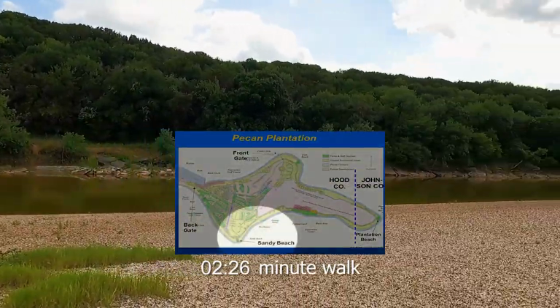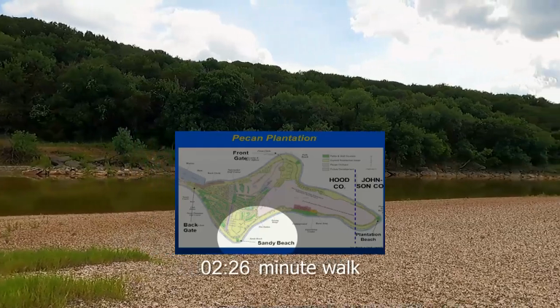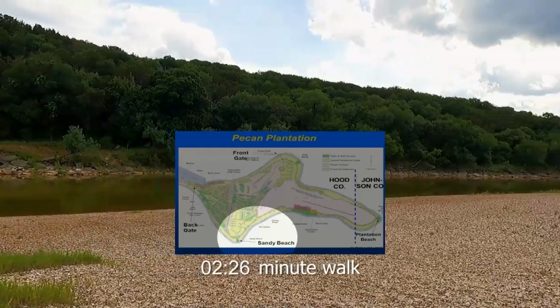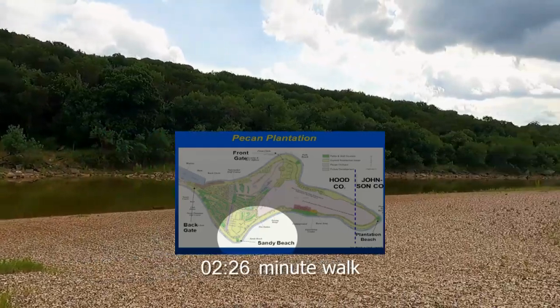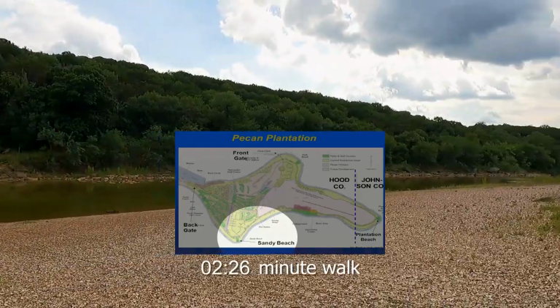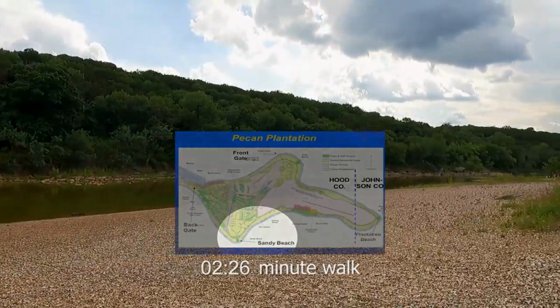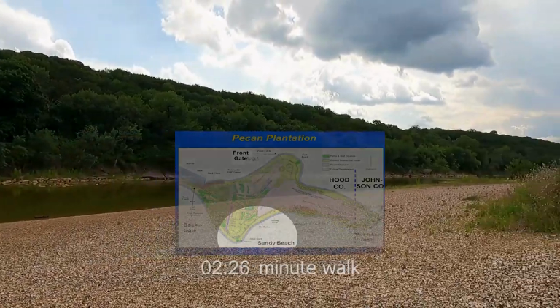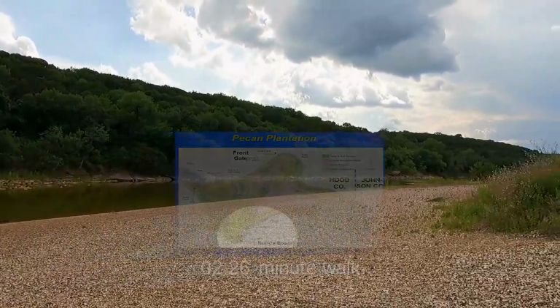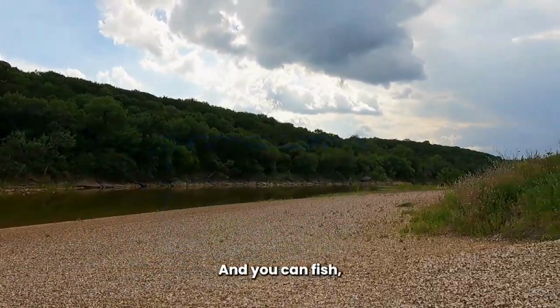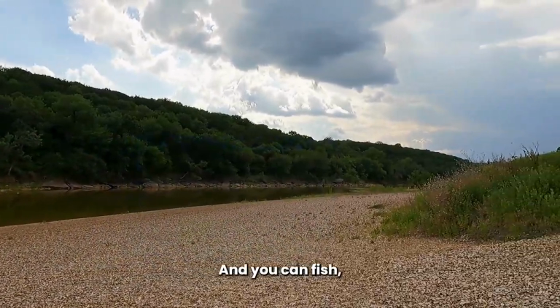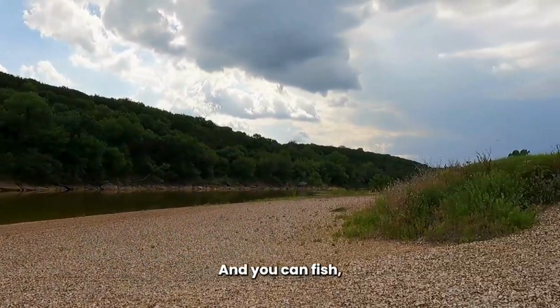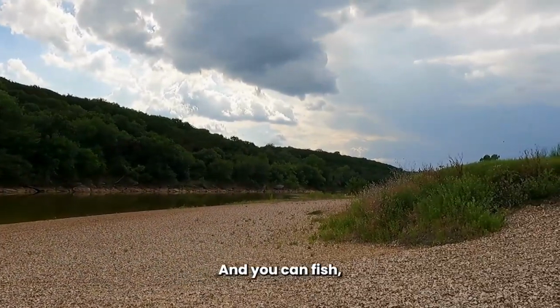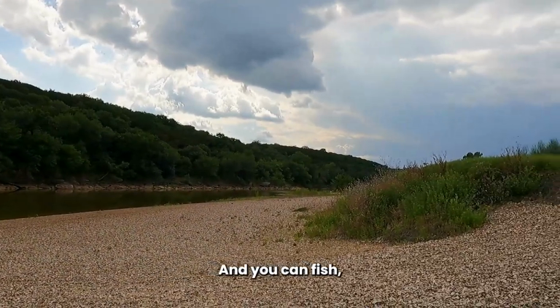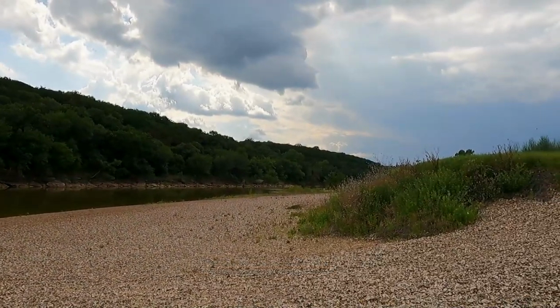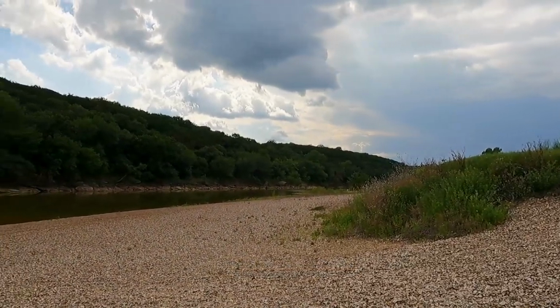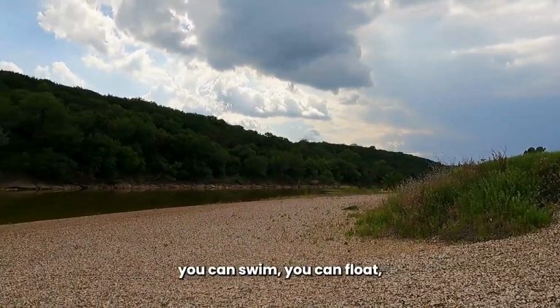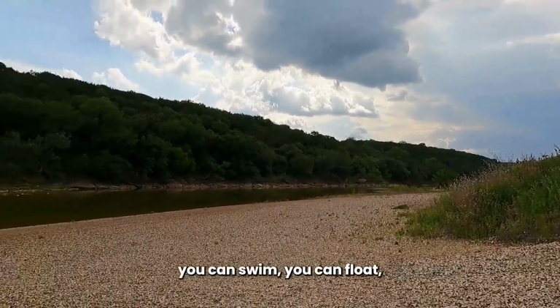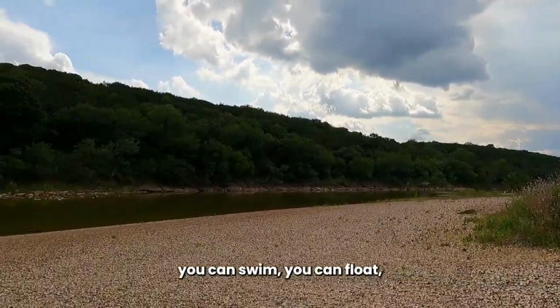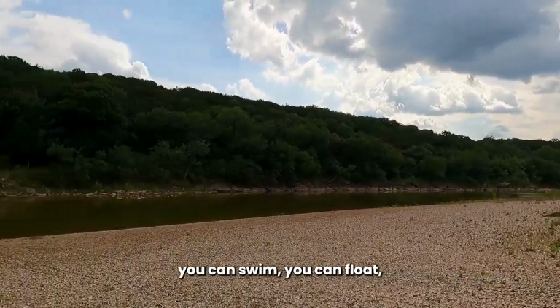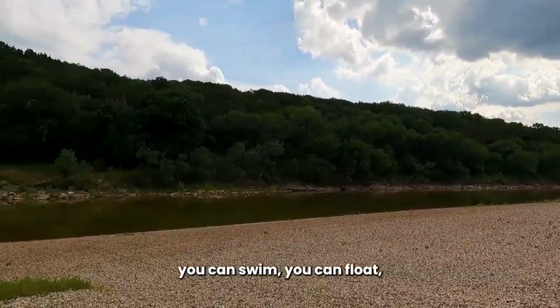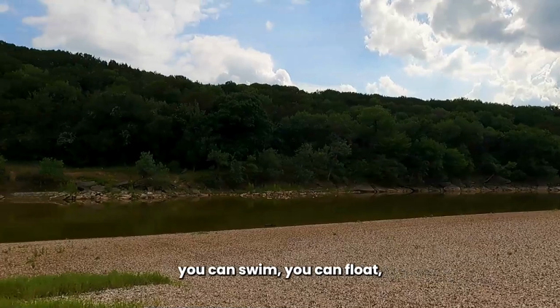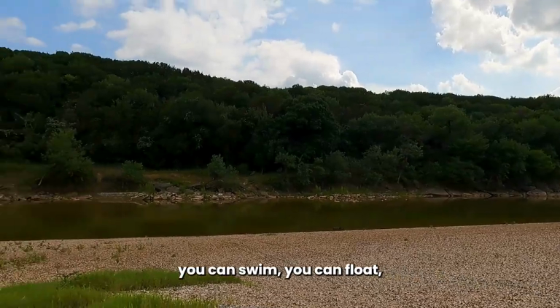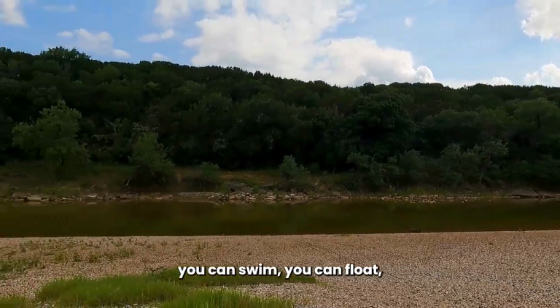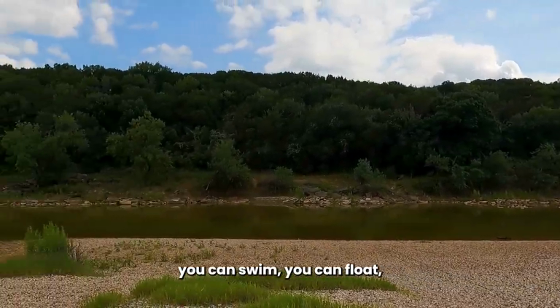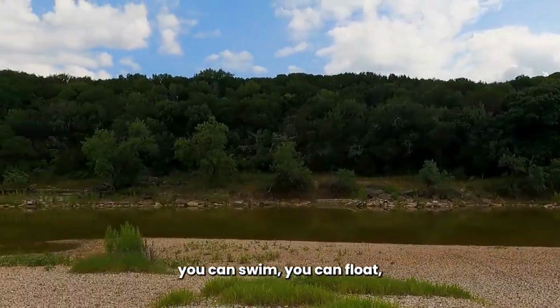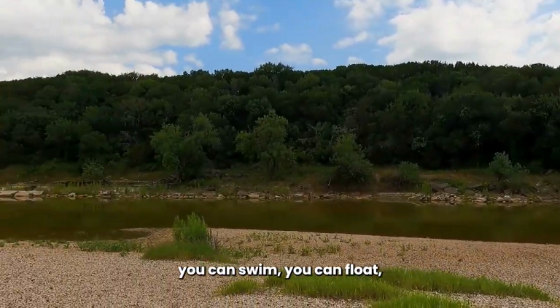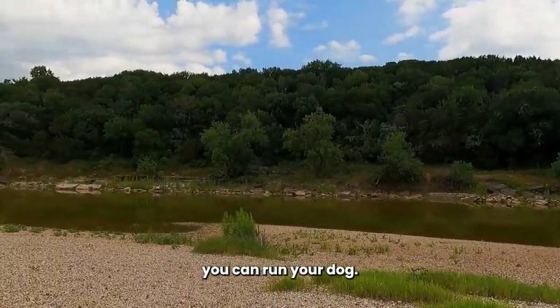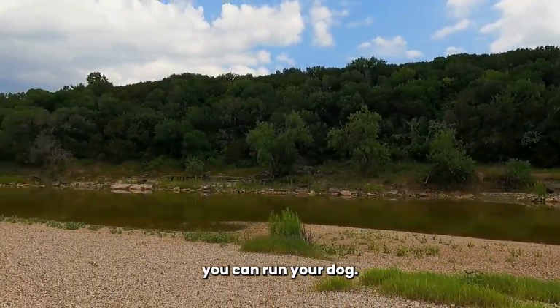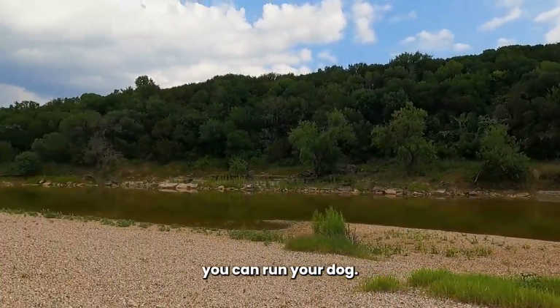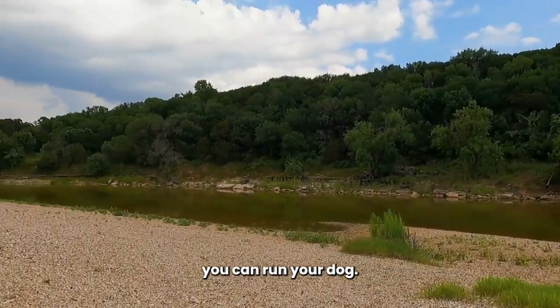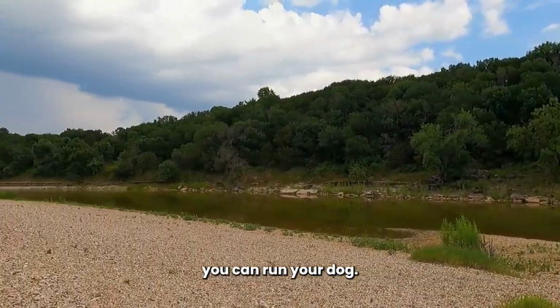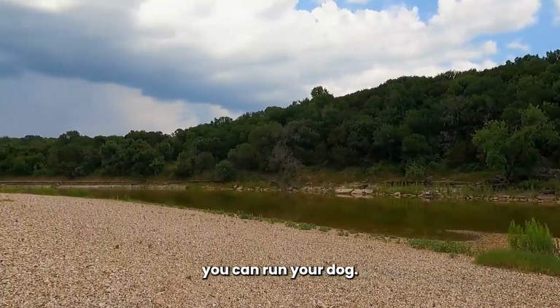You can come down here and you can fish, you can swim, you can float, you can run your dog.